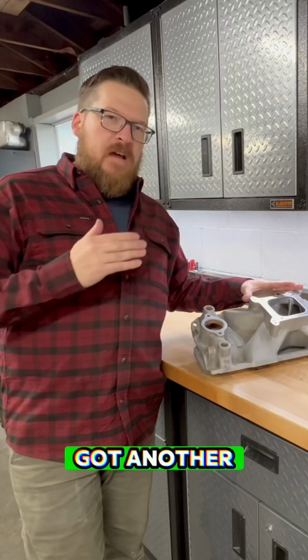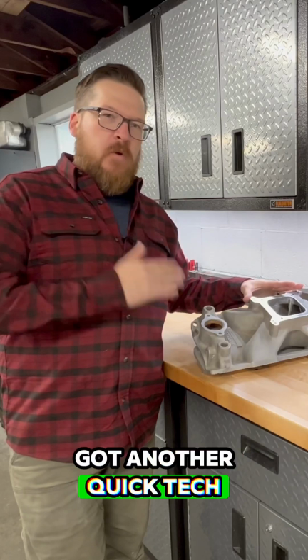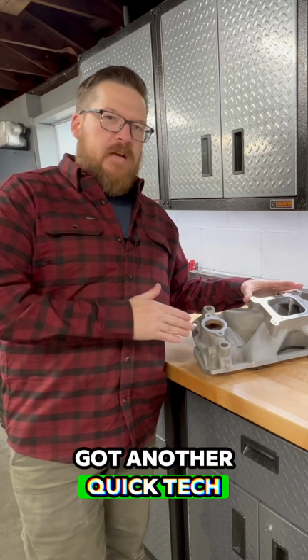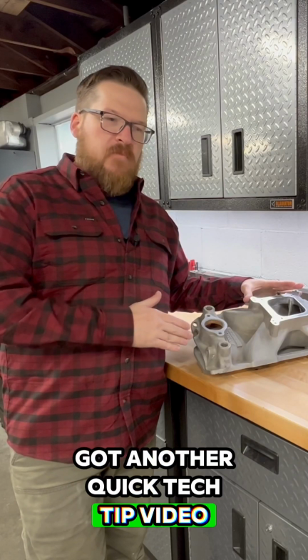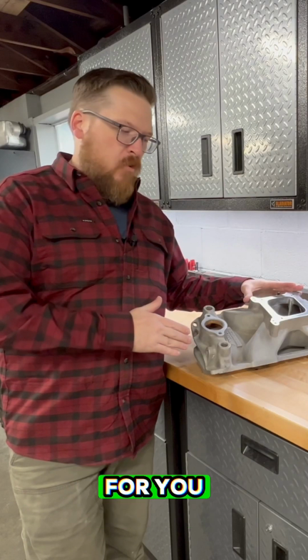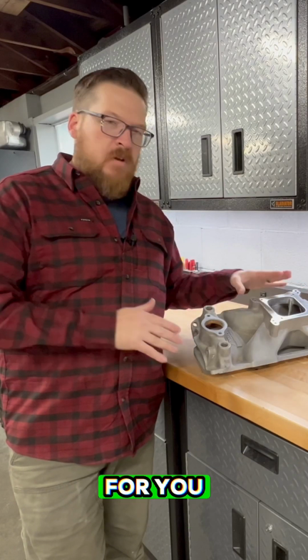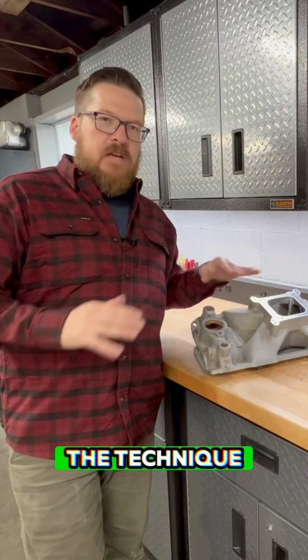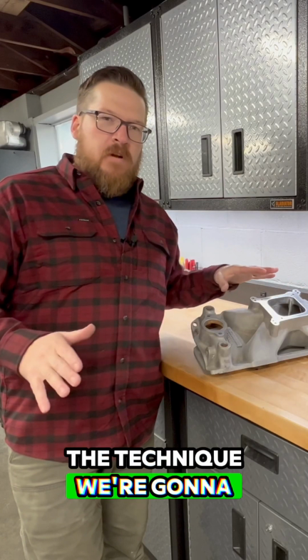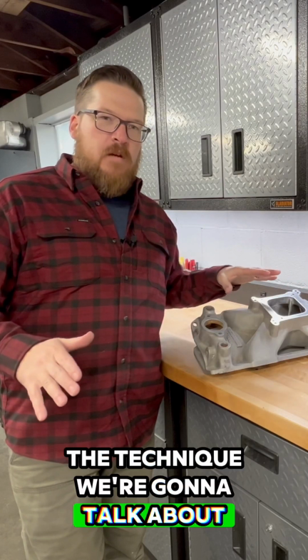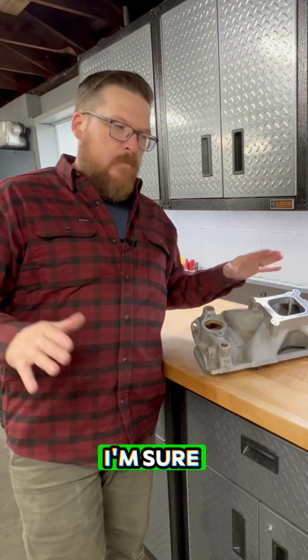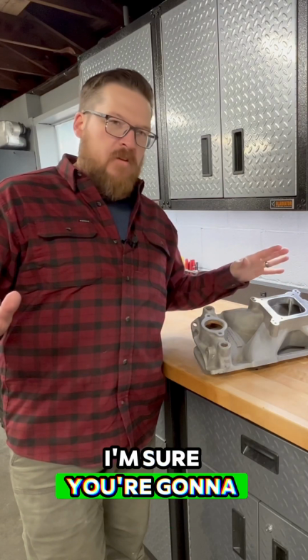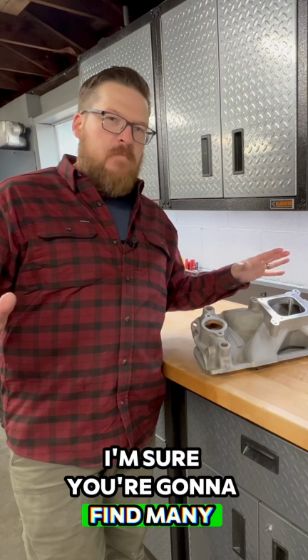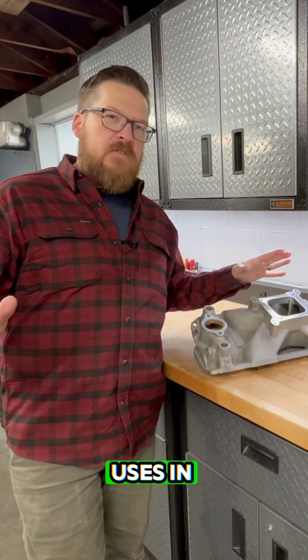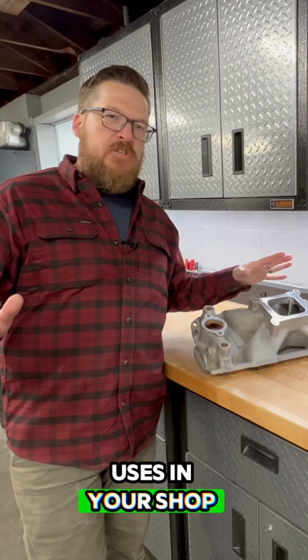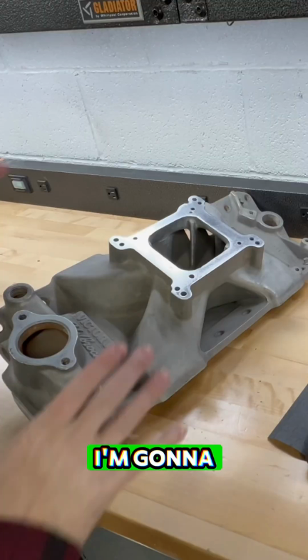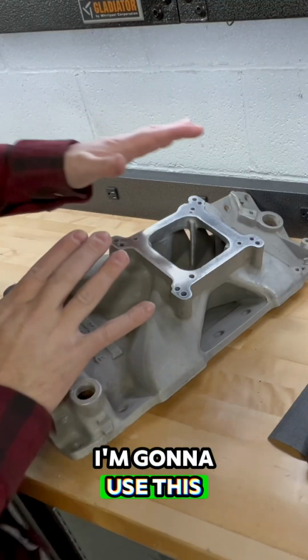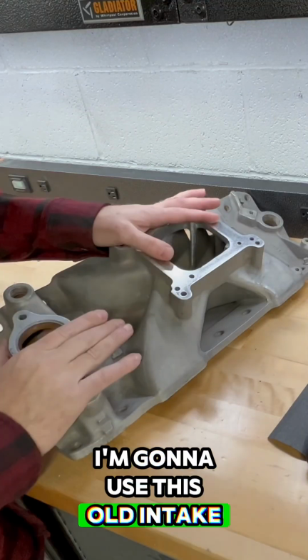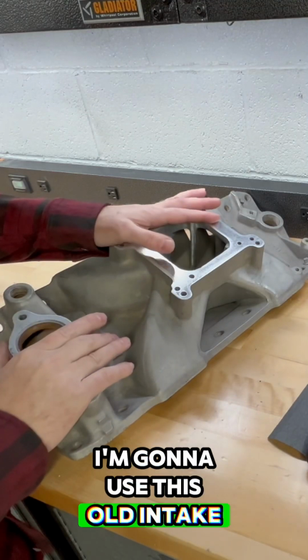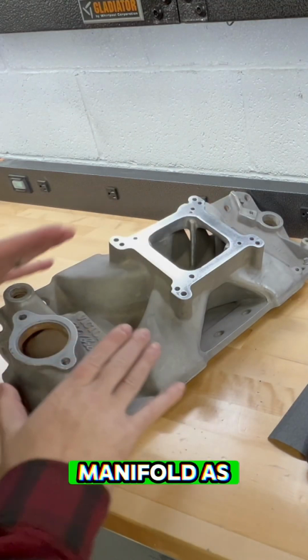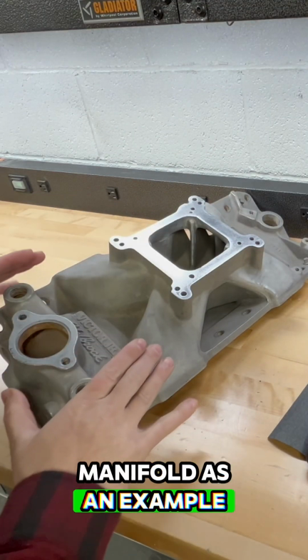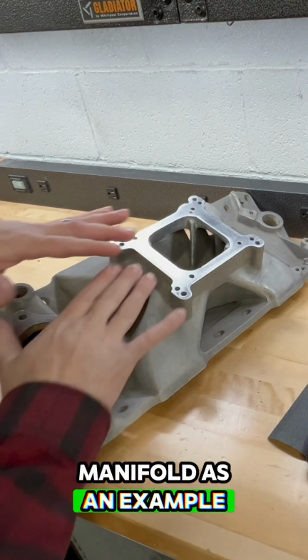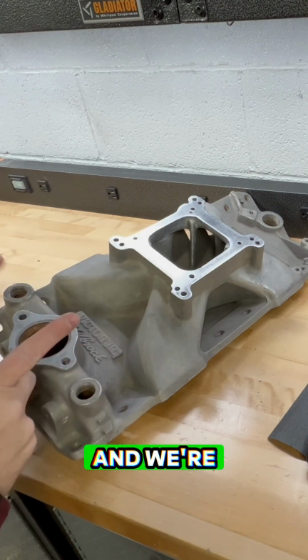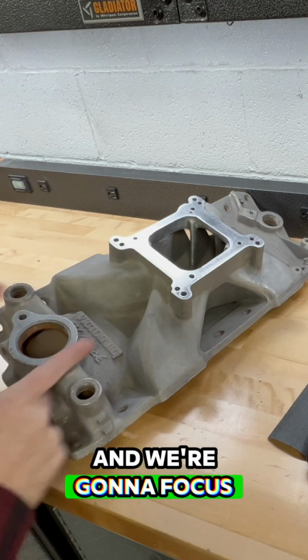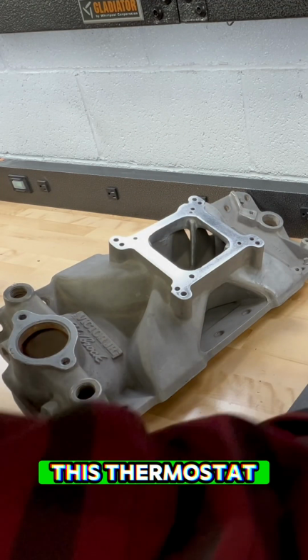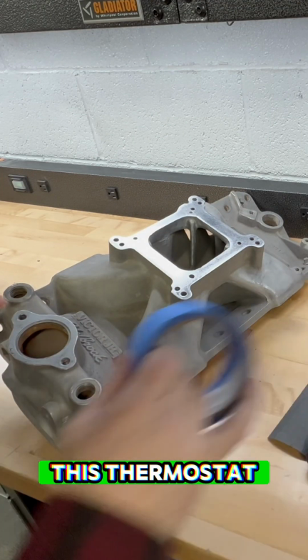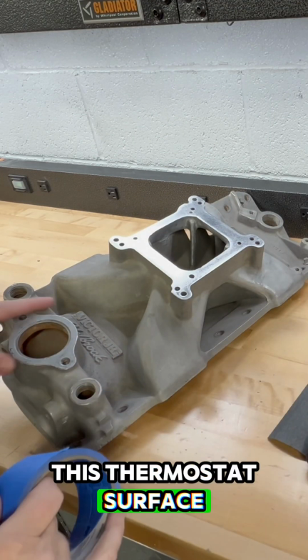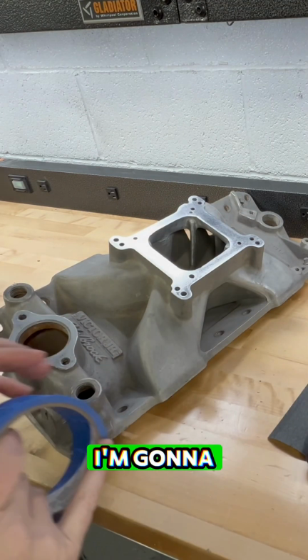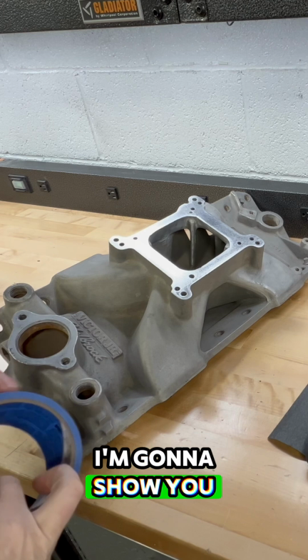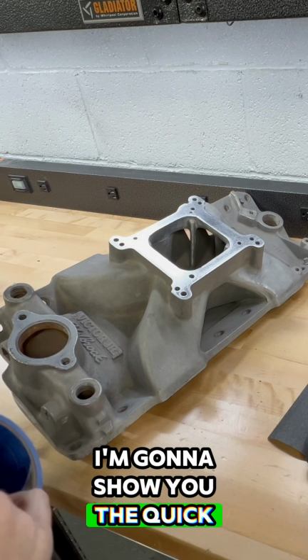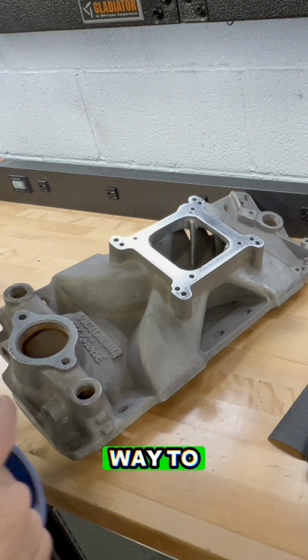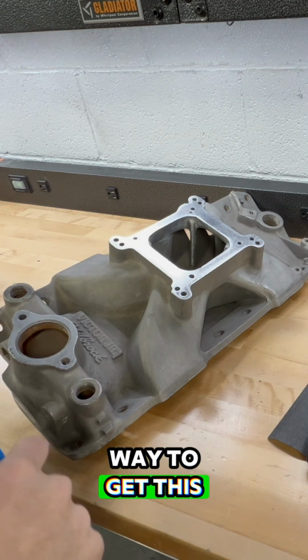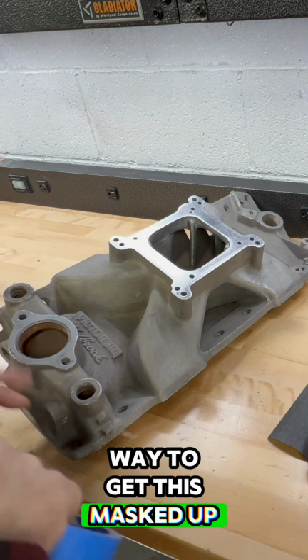Got another quick tech tip video for you. The technique we're going to talk about — I'm sure you're going to find many uses in your shop. I'm going to use this old intake manifold as an example and we're going to focus on this thermostat surface. I'm going to show you the quick way to get this masked up without really spending too much time or being too invested into it.